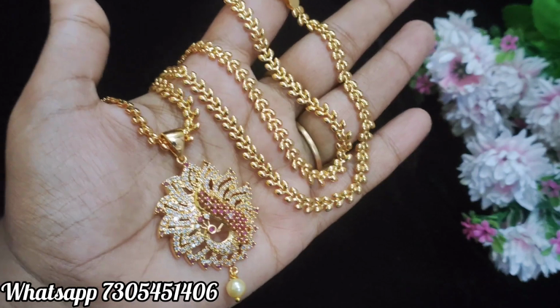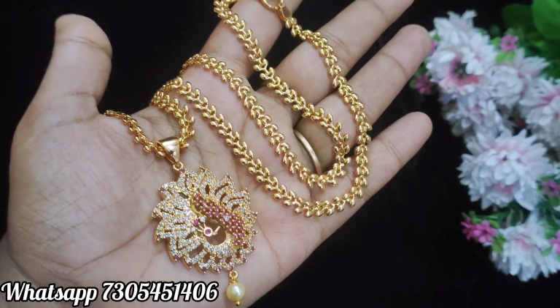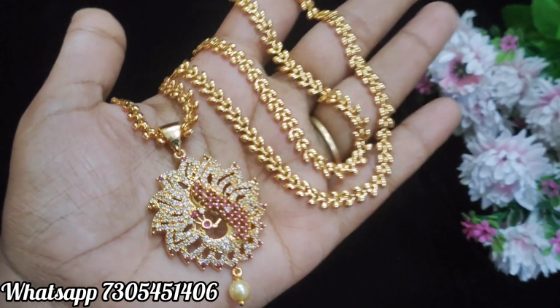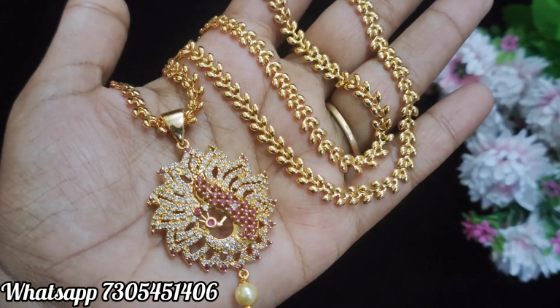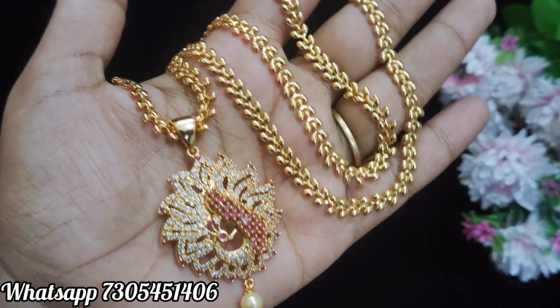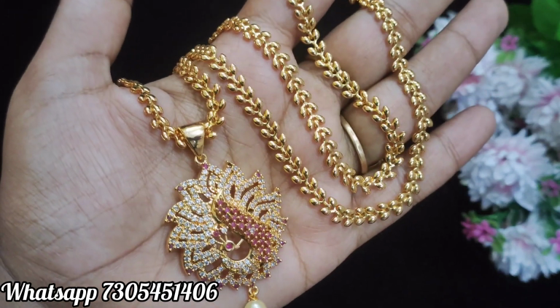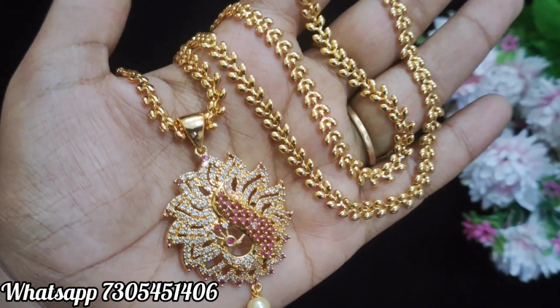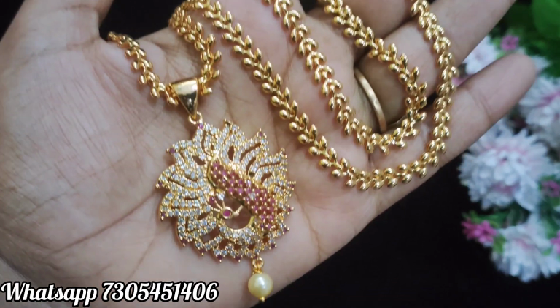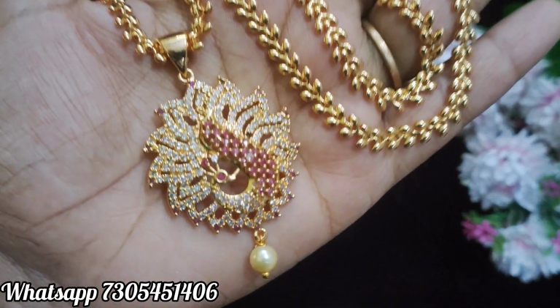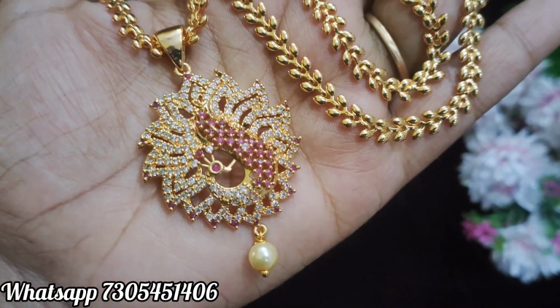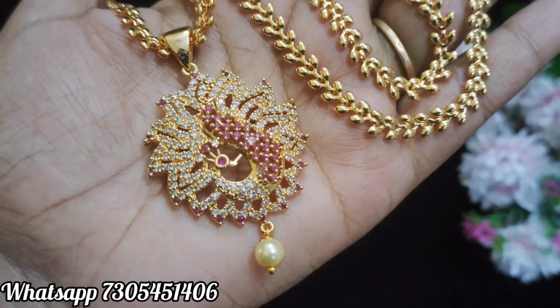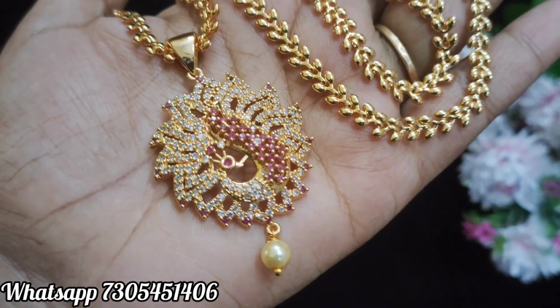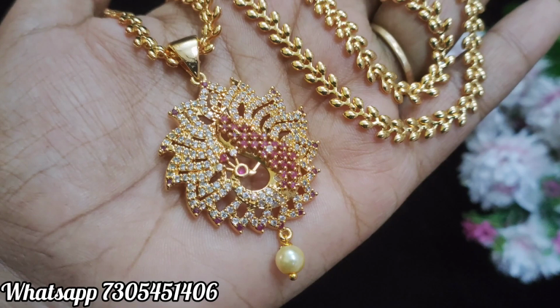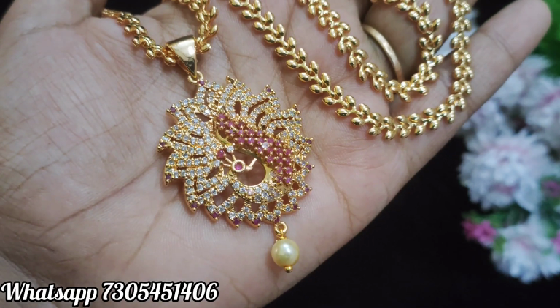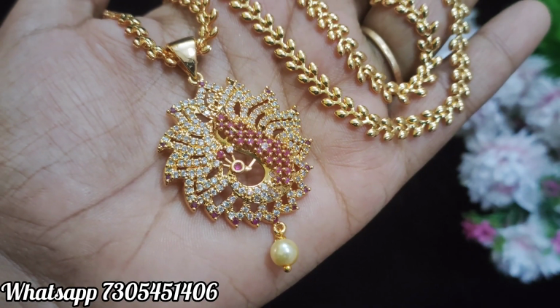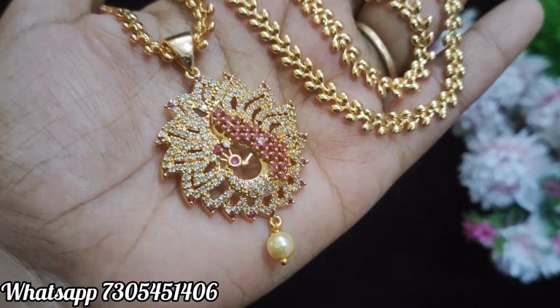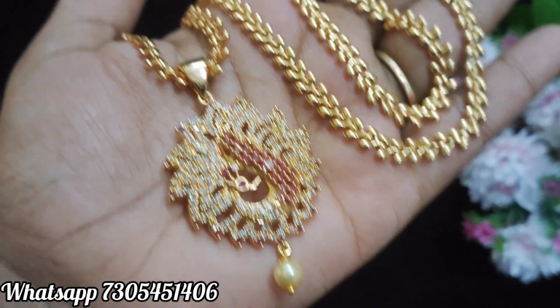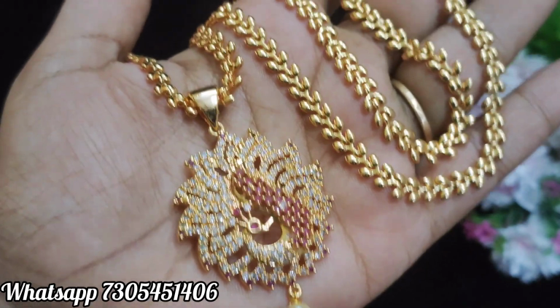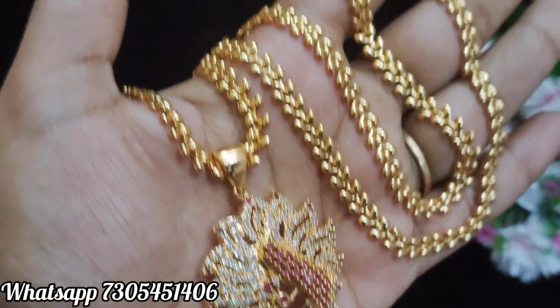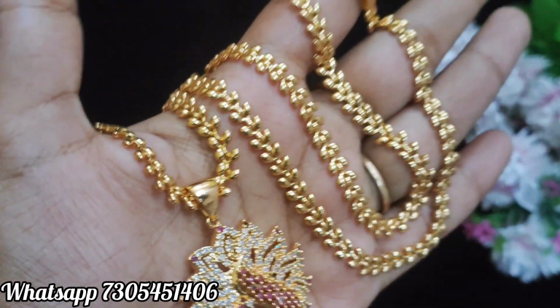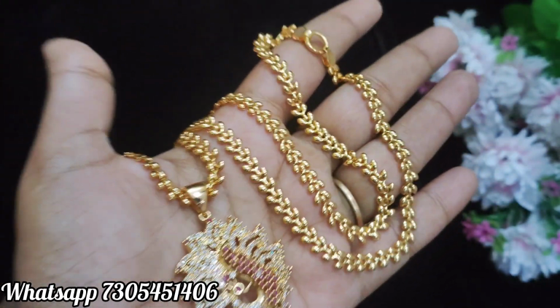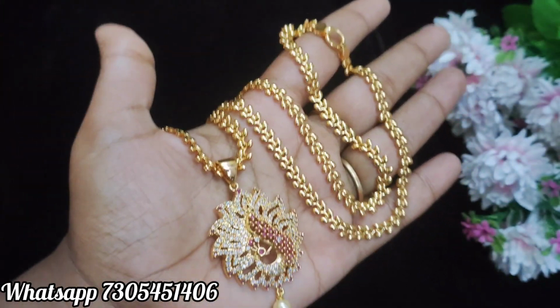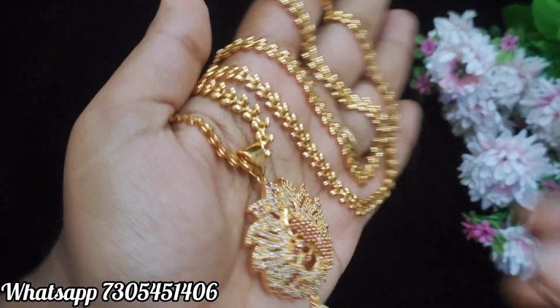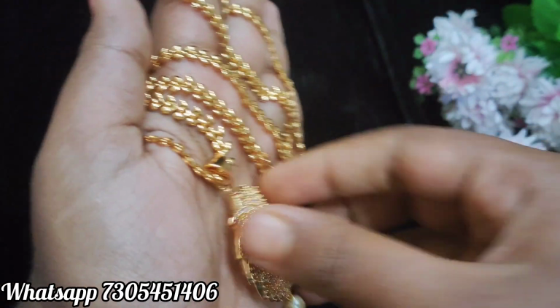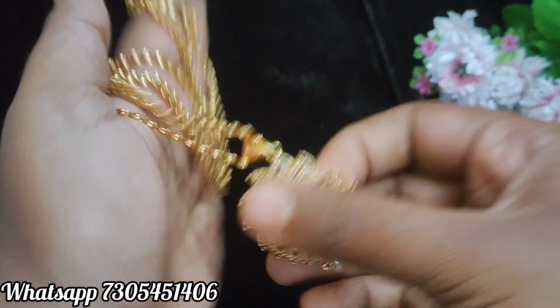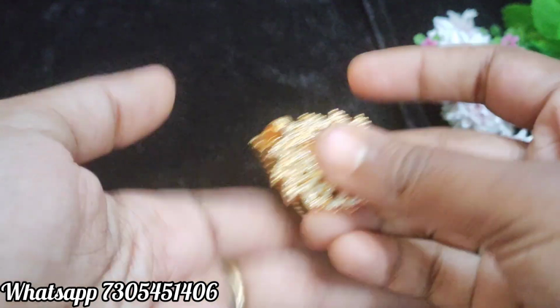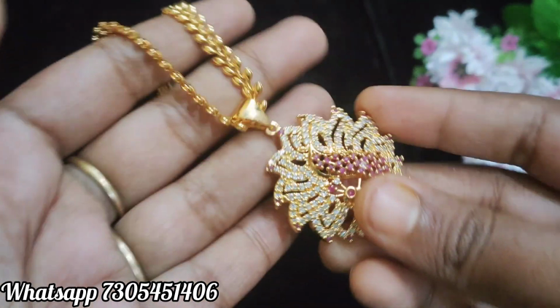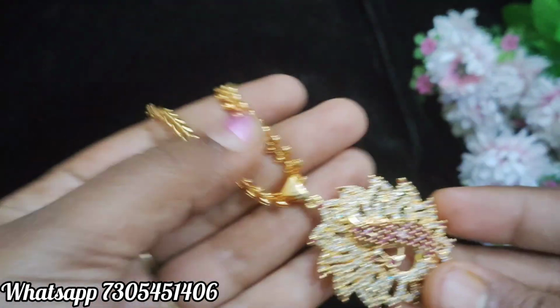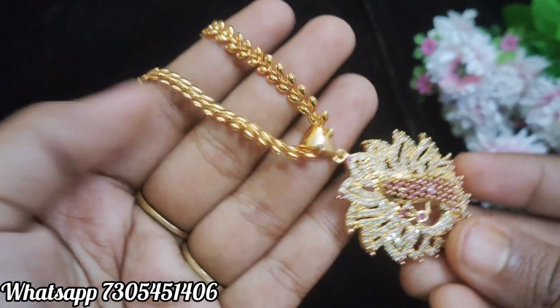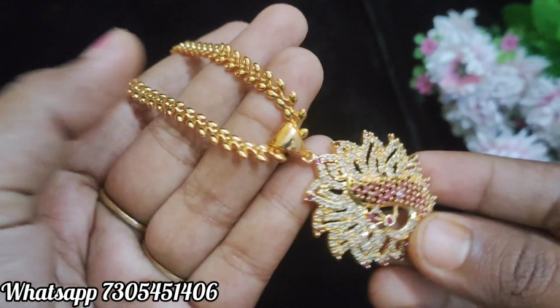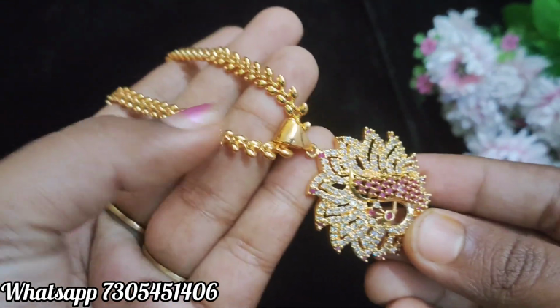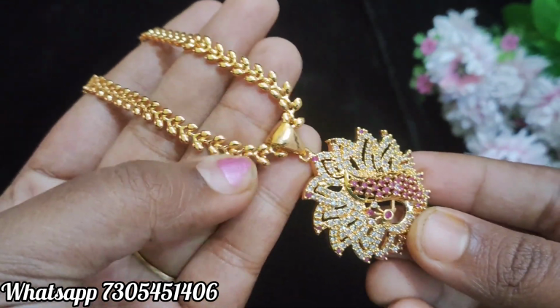What we will see in our design is 80 stone dollars. Here is the dollar combination of pink and white stone, and the dollar is good. So close up, finish it.